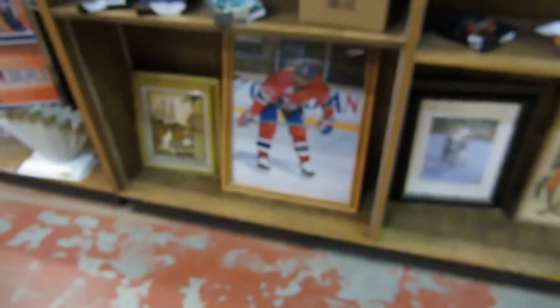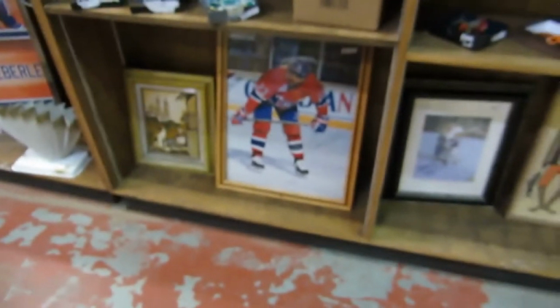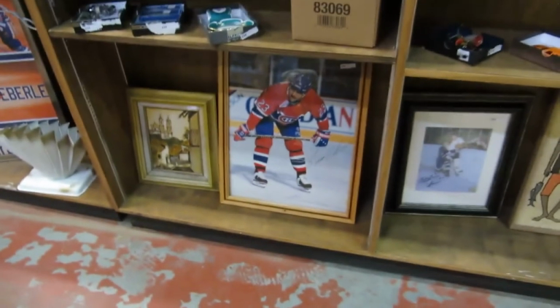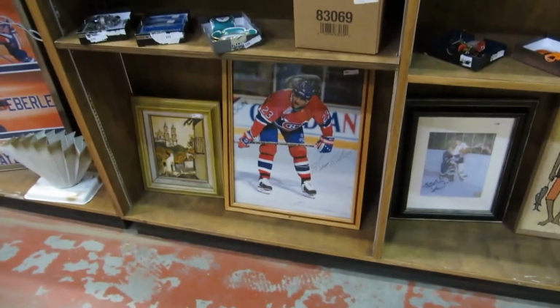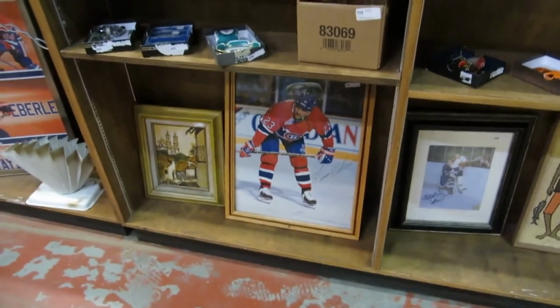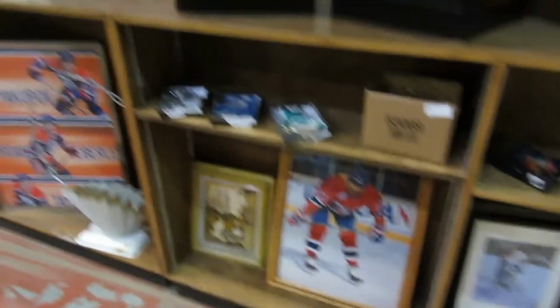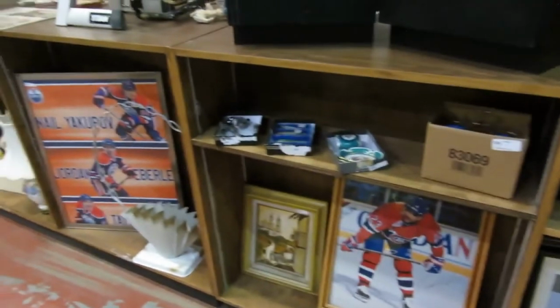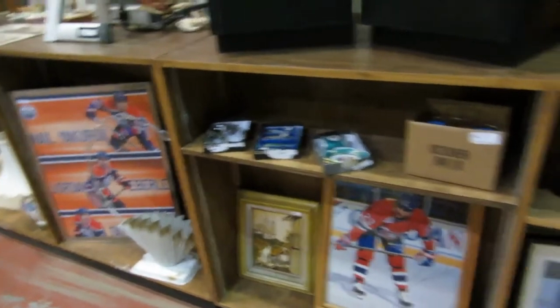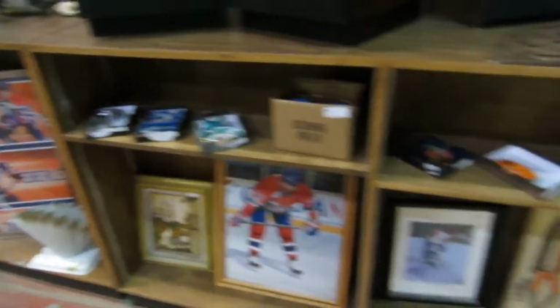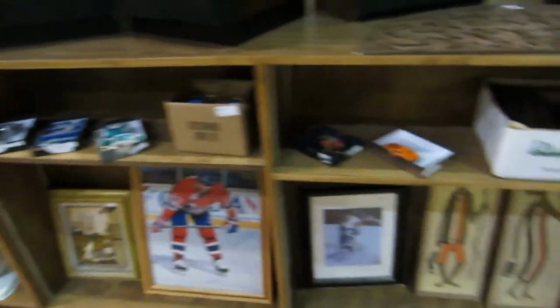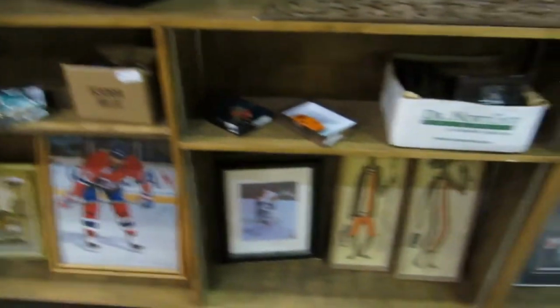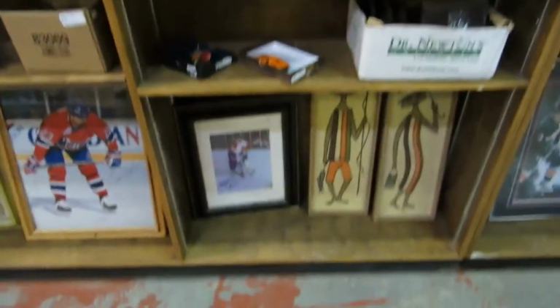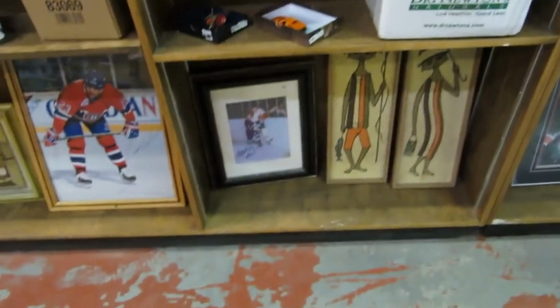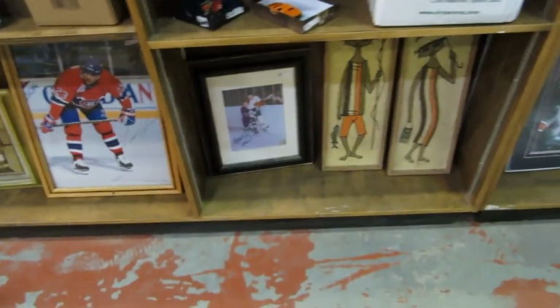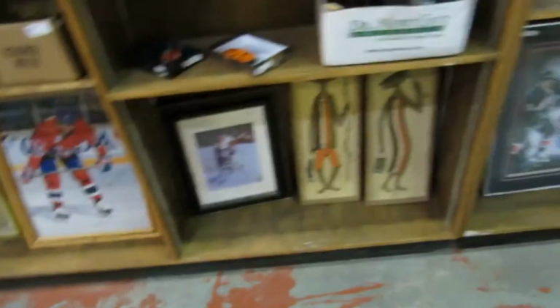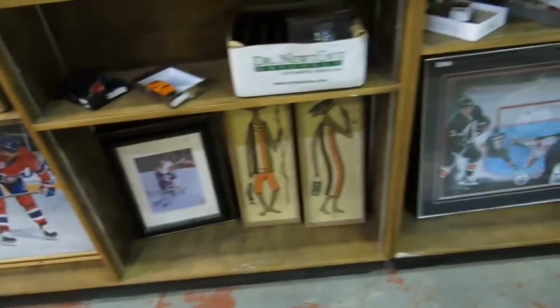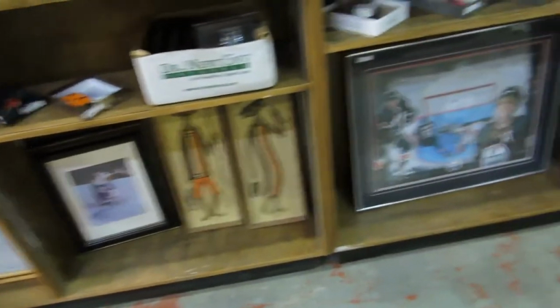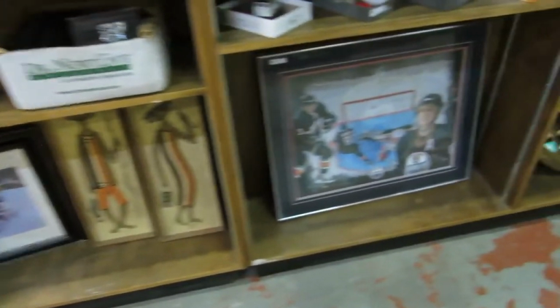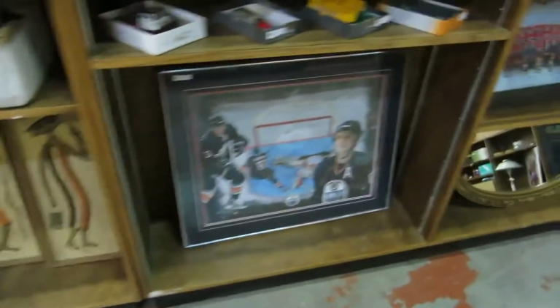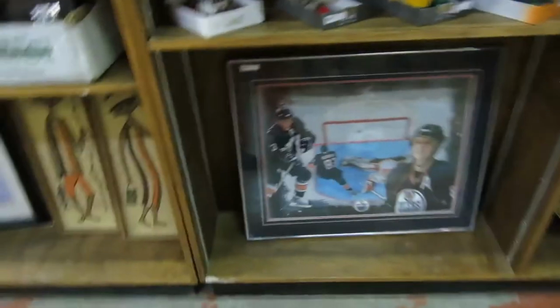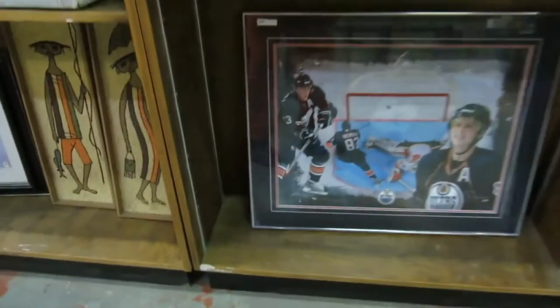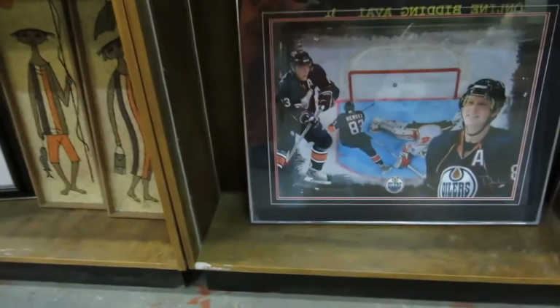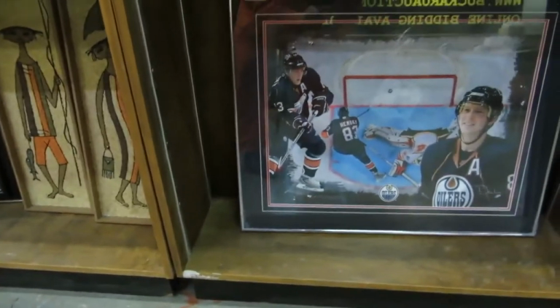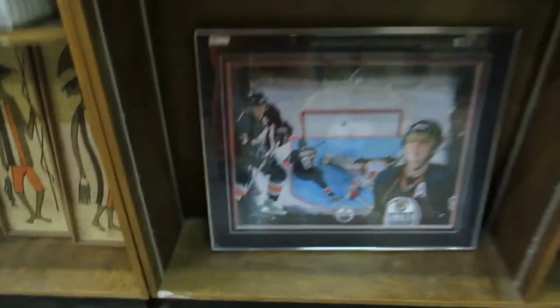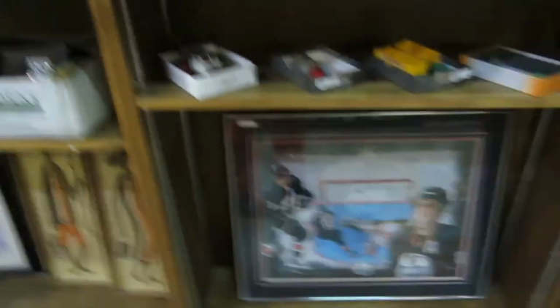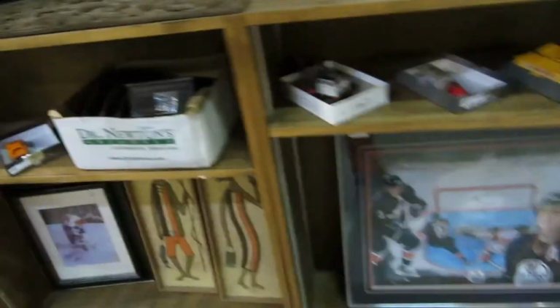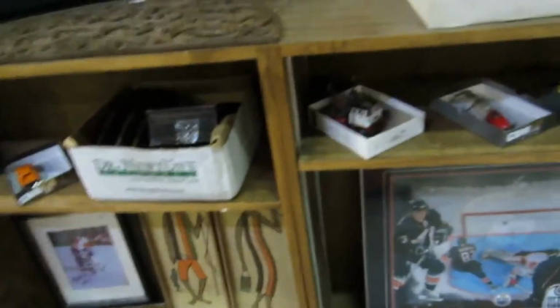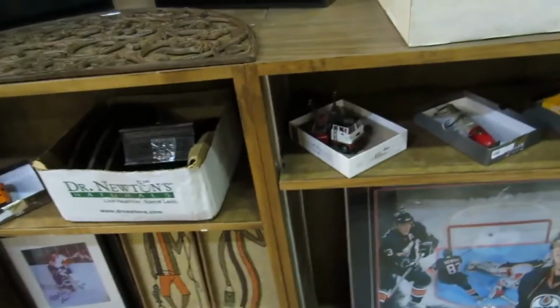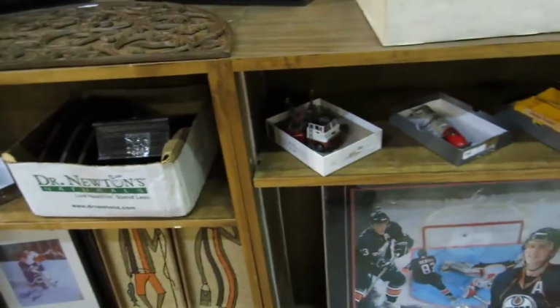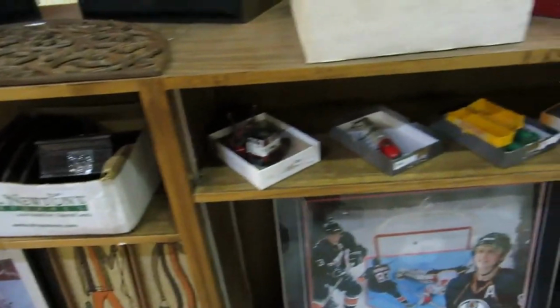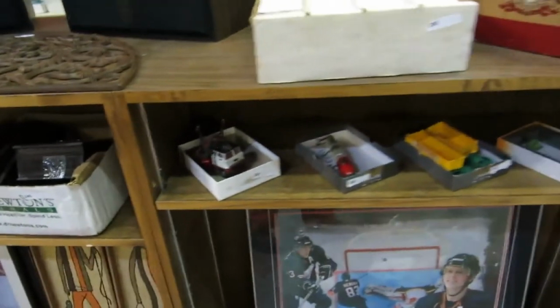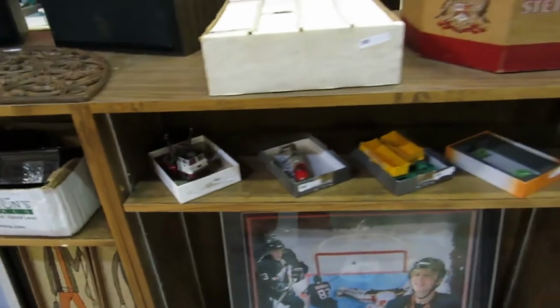We've got Brian Bellows framed item, some old fishing lures — wood ones. Then we have a Bobby Bond one, another Oilers item — Hemski. And then some old figures, another wood lure.